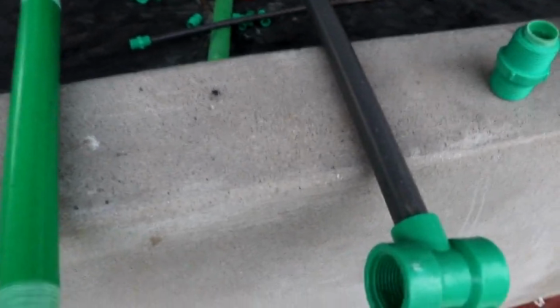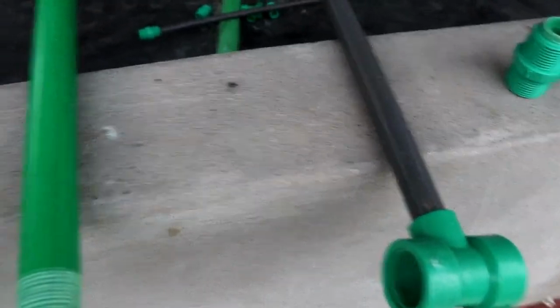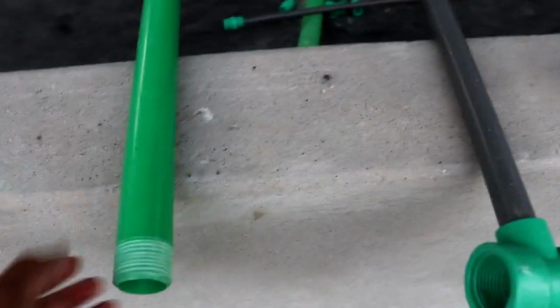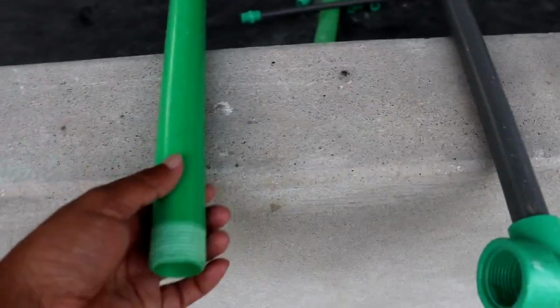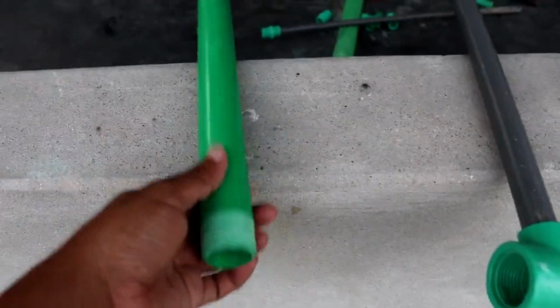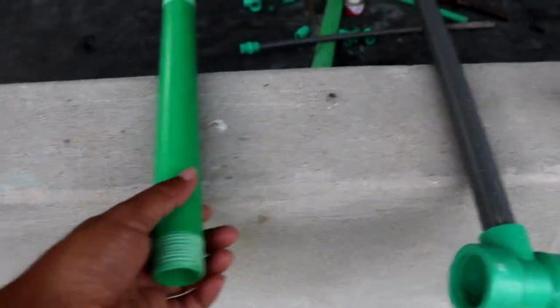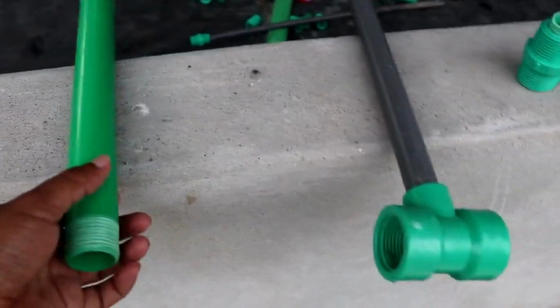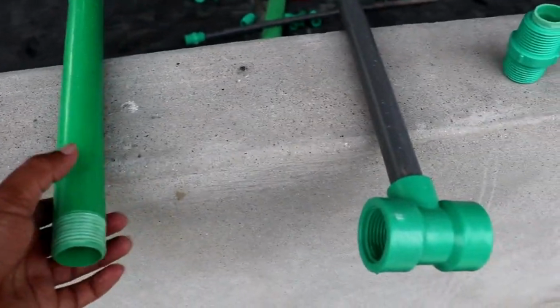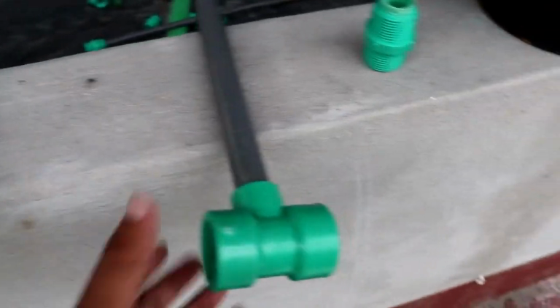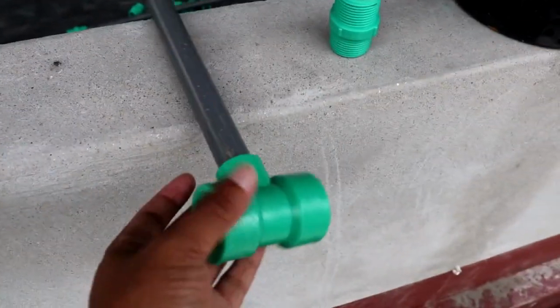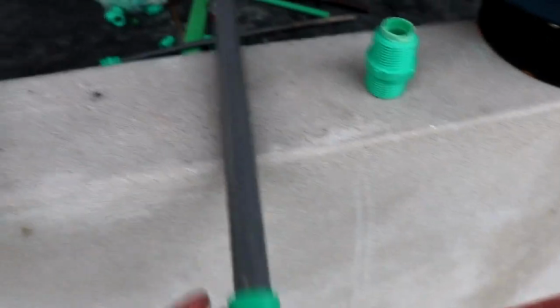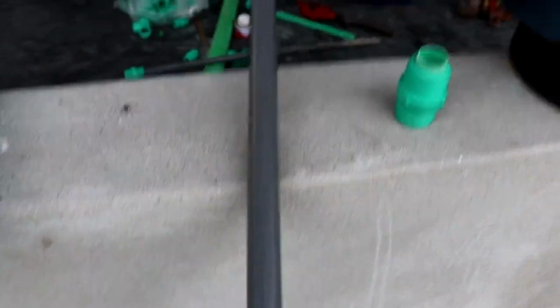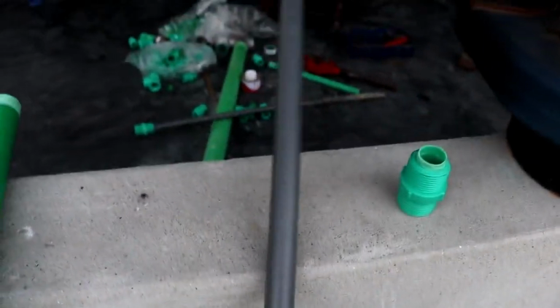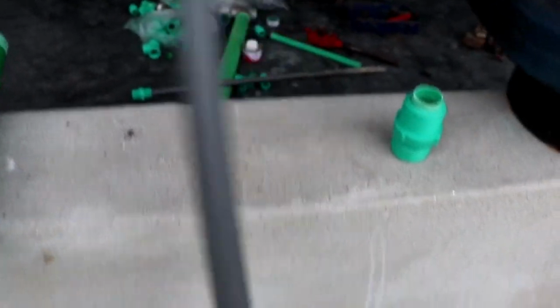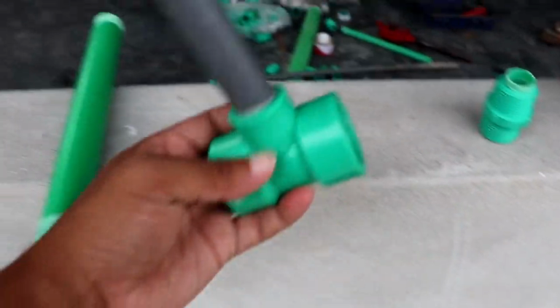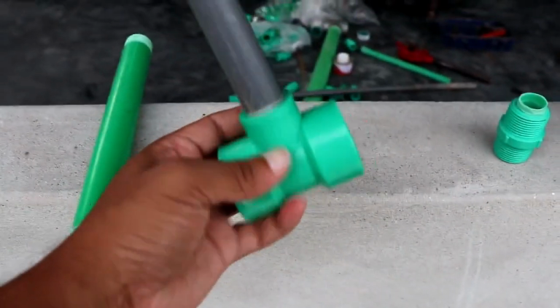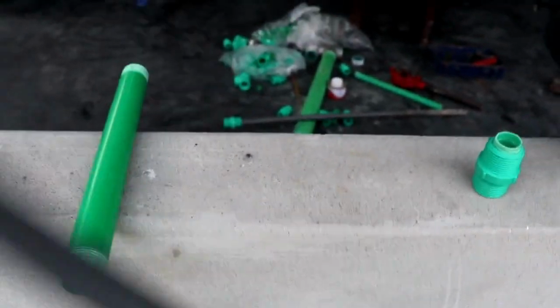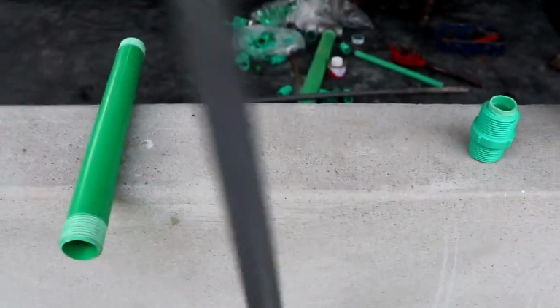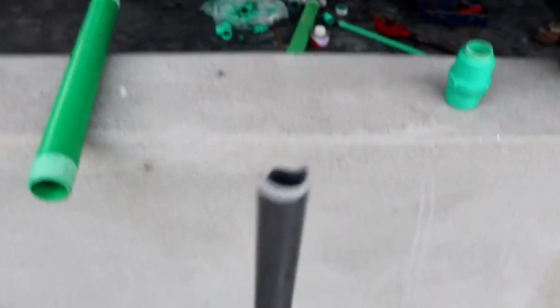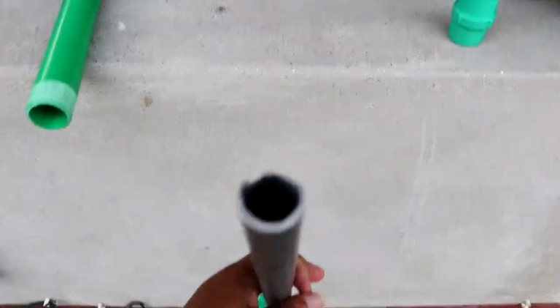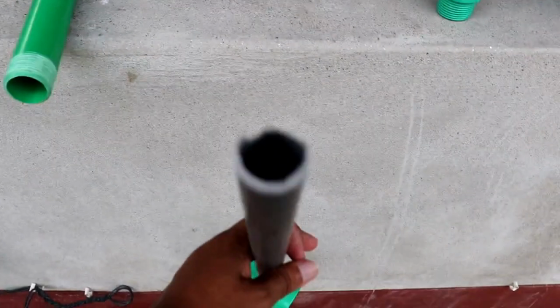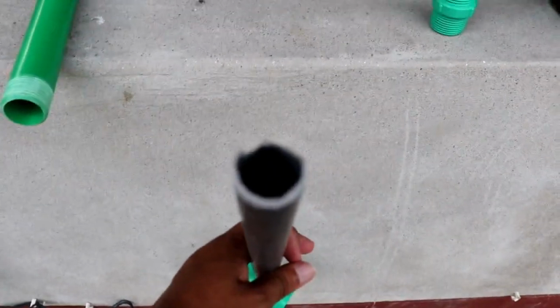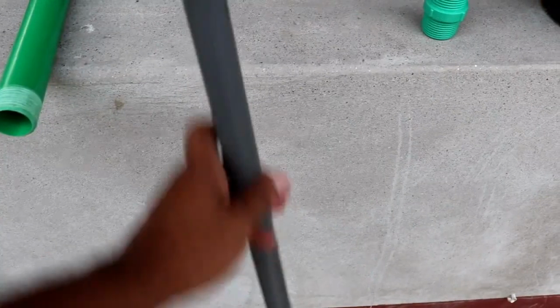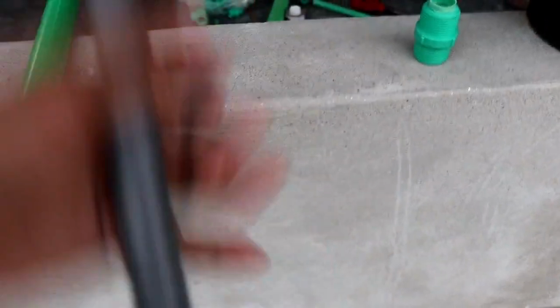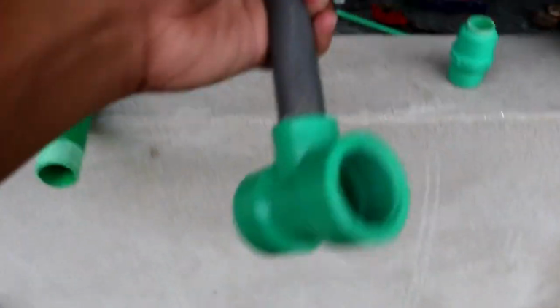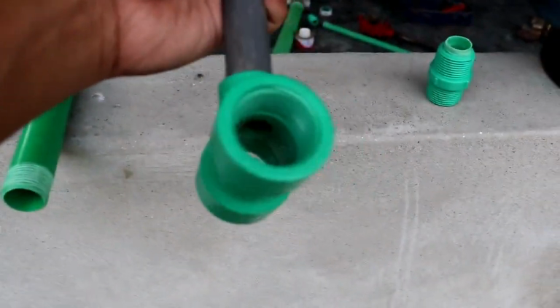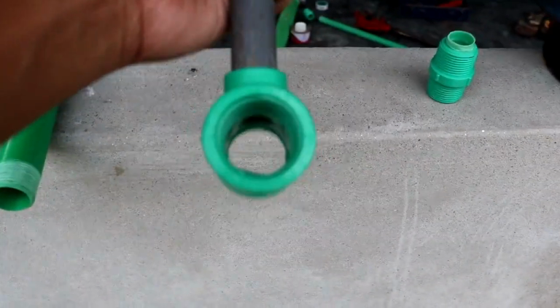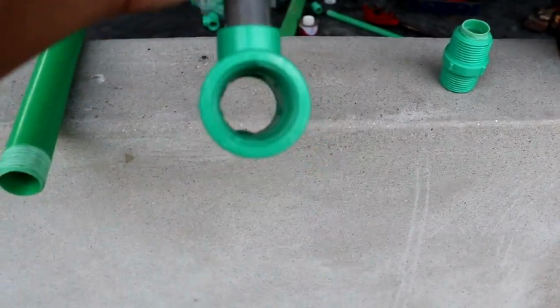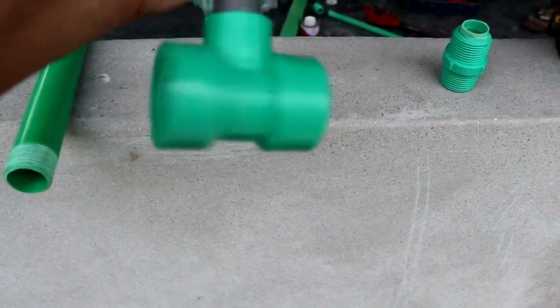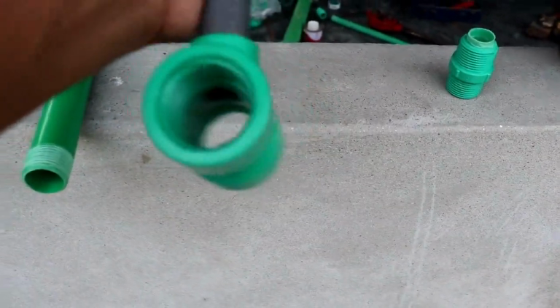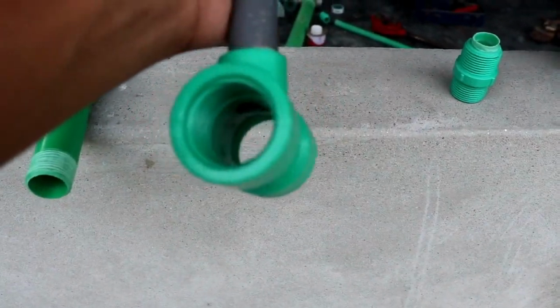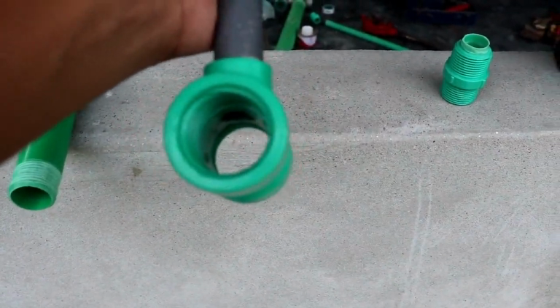This is a pipe with a half T, and a half T, and a half T — so this is a half T.